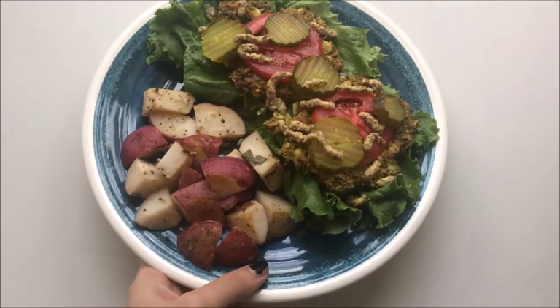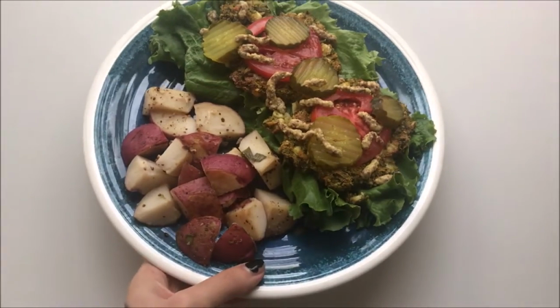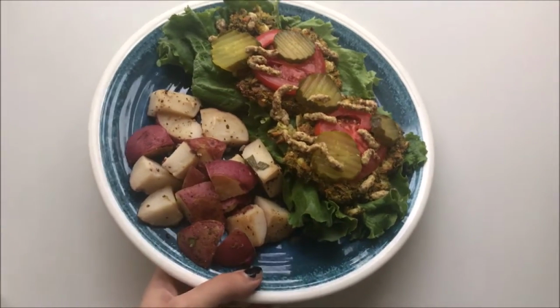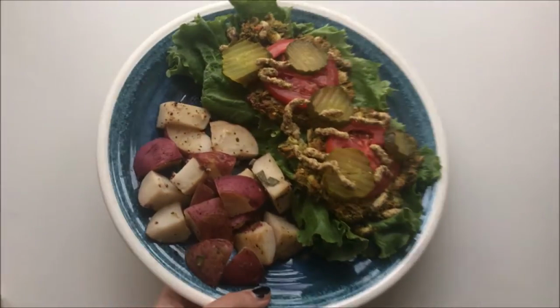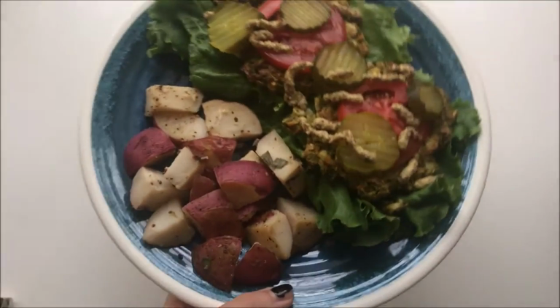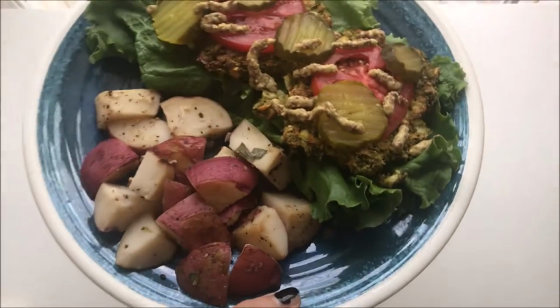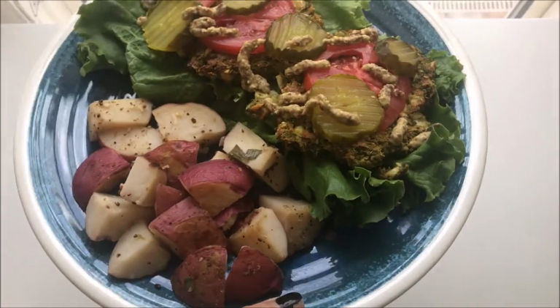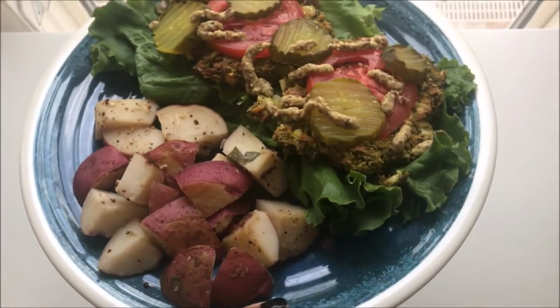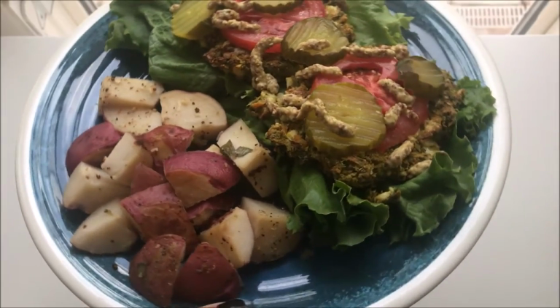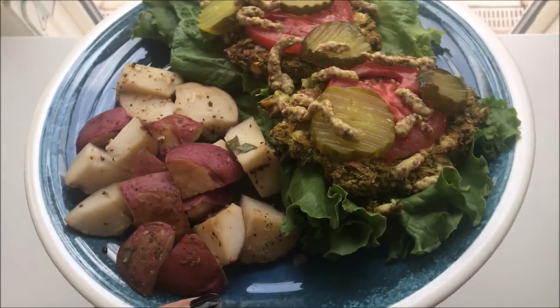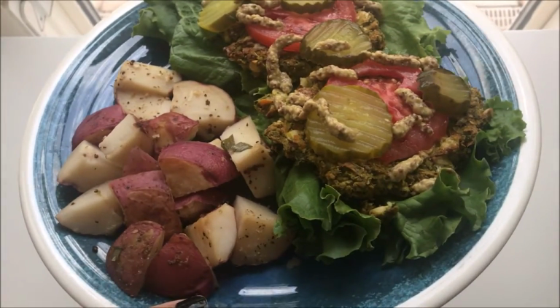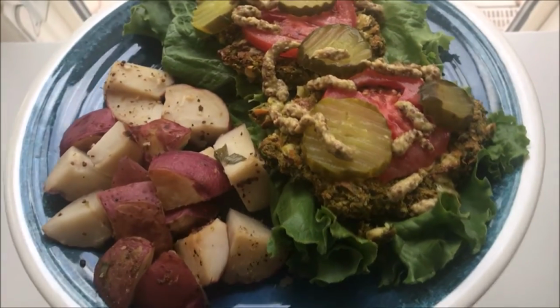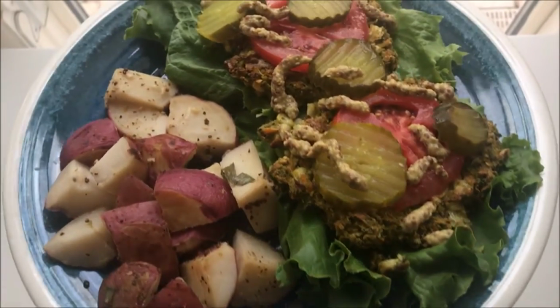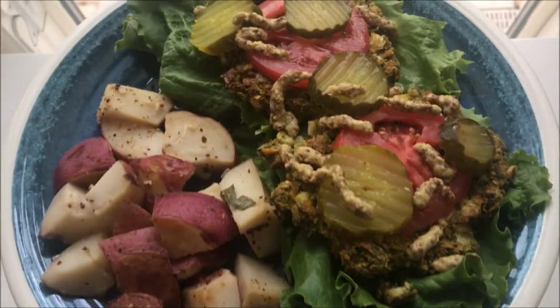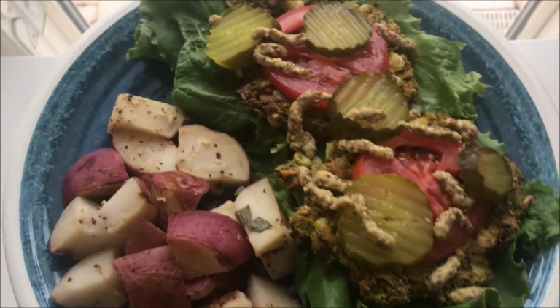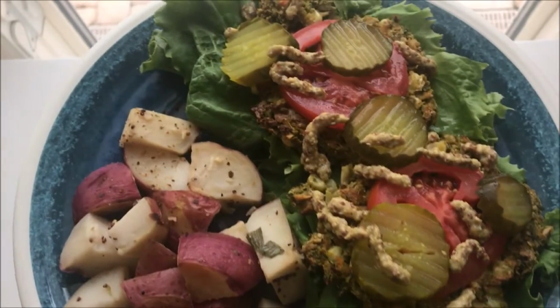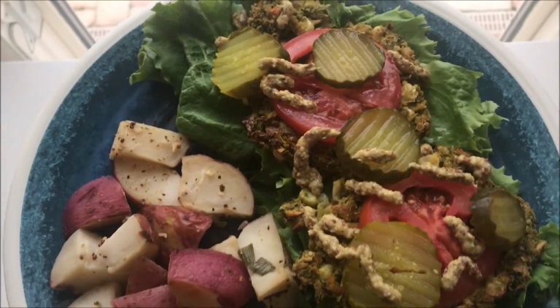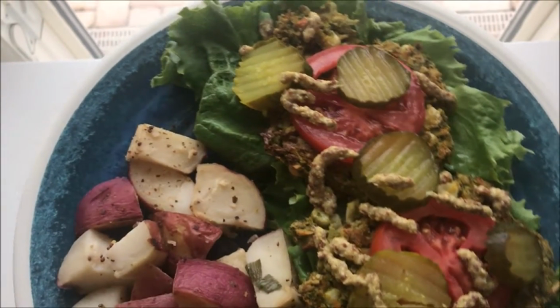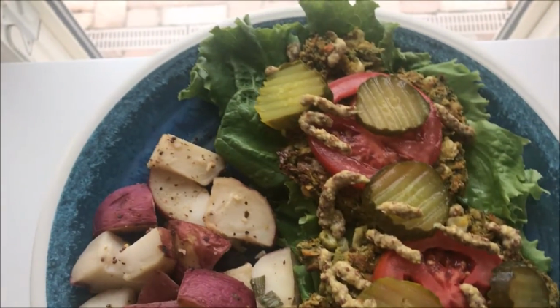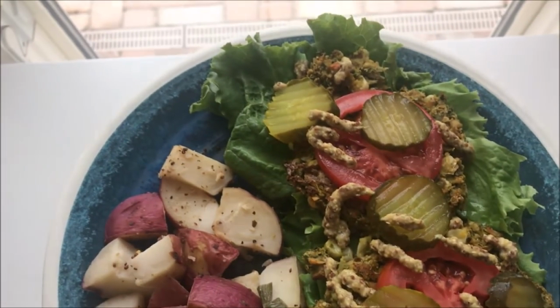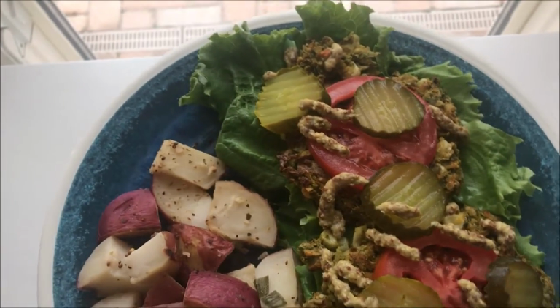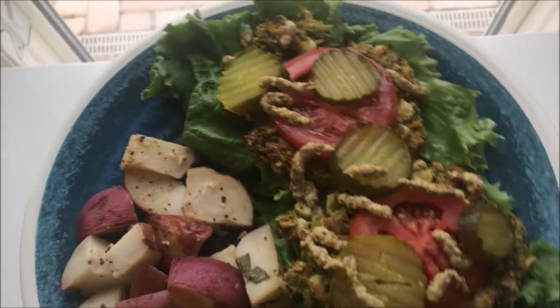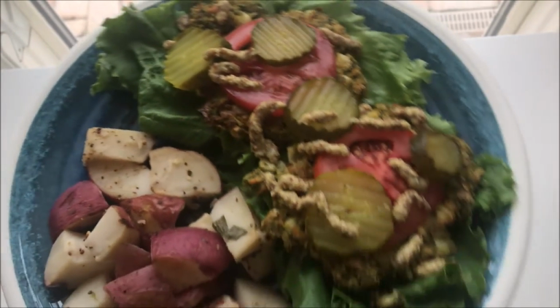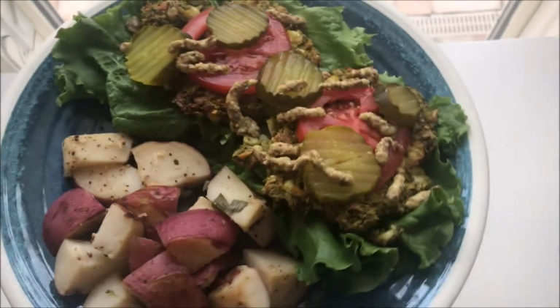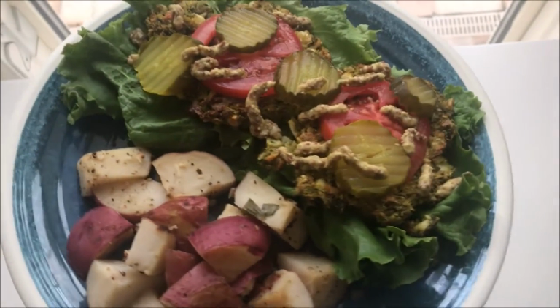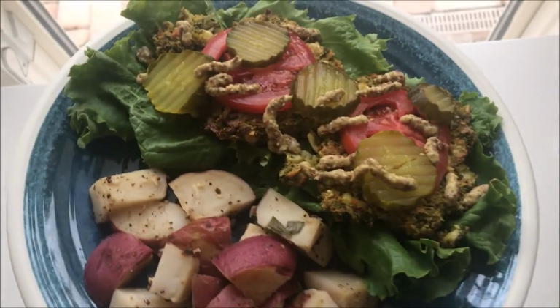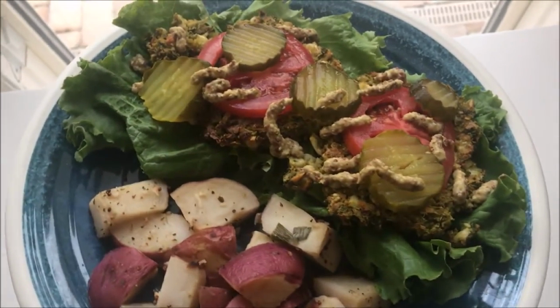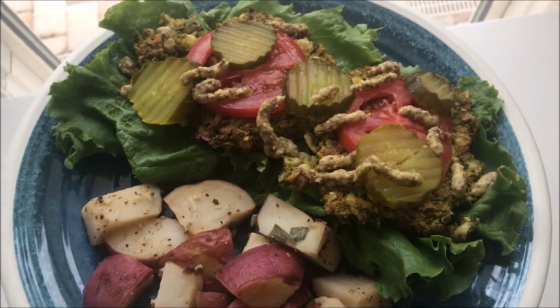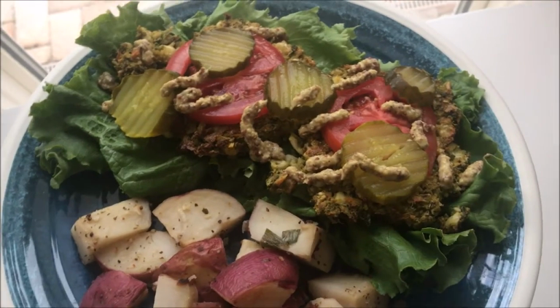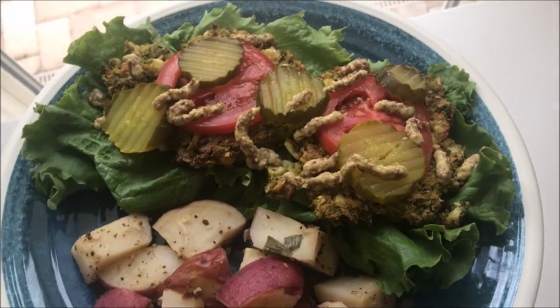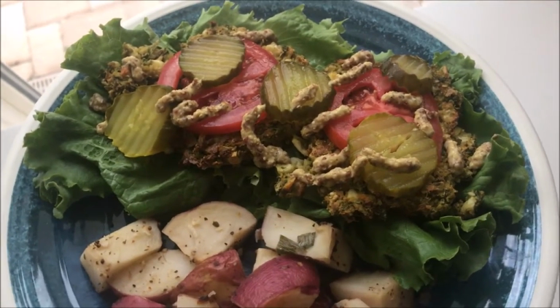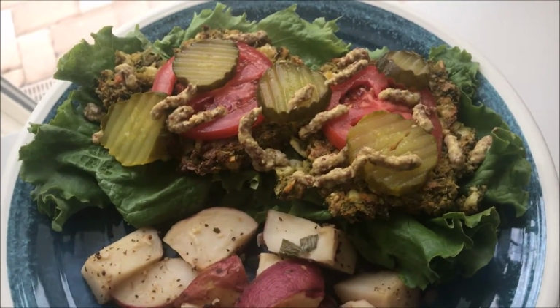Hey guys, today I have a recipe for some very easy, fast, healthy veggie patties. They're made entirely from vegetables, beans, and seeds, and they are pretty high in protein.